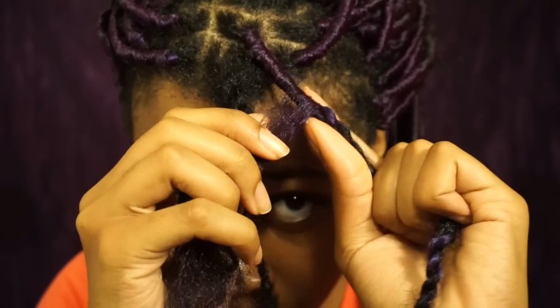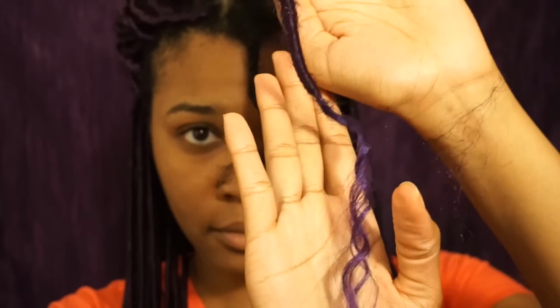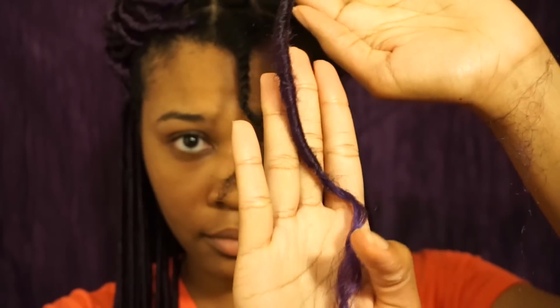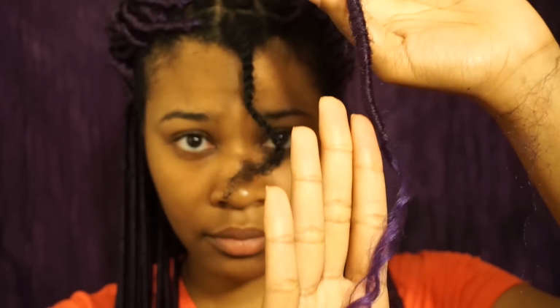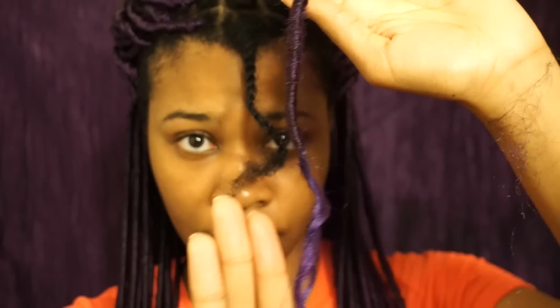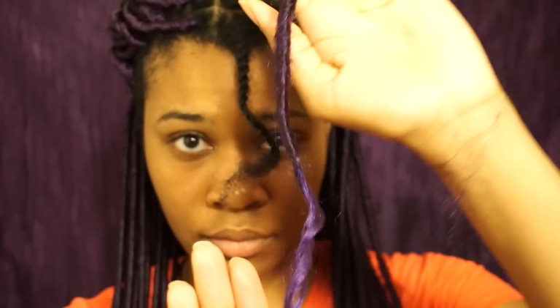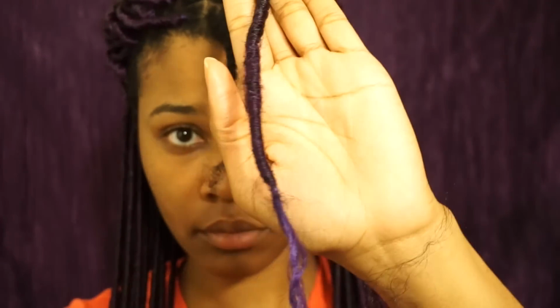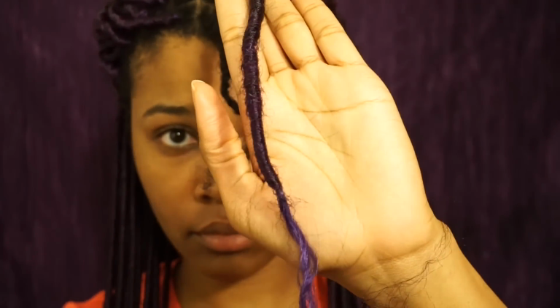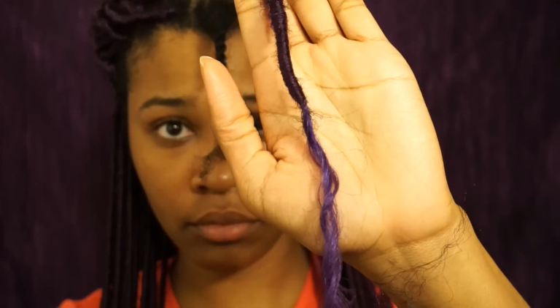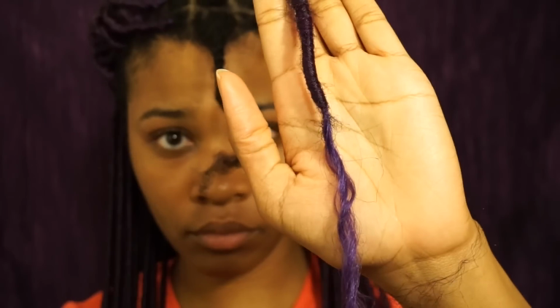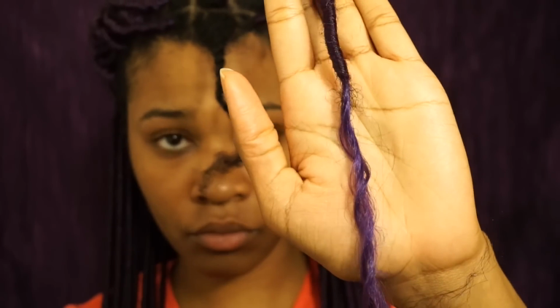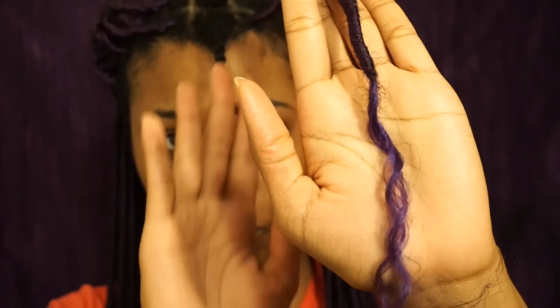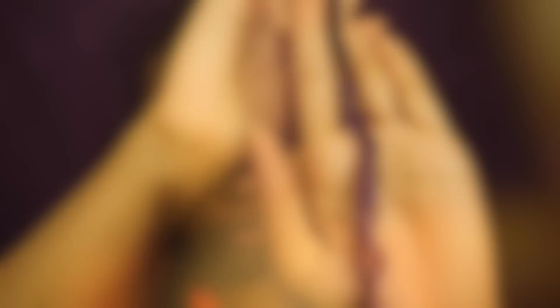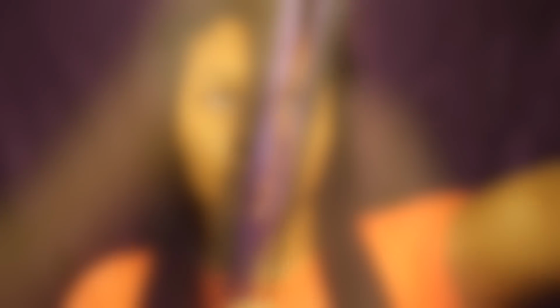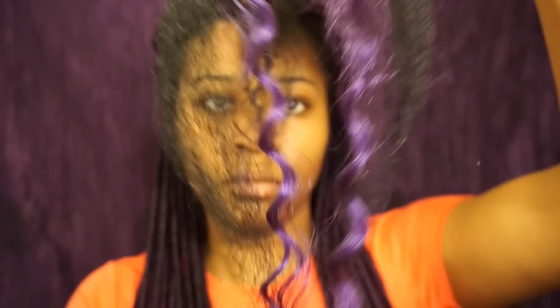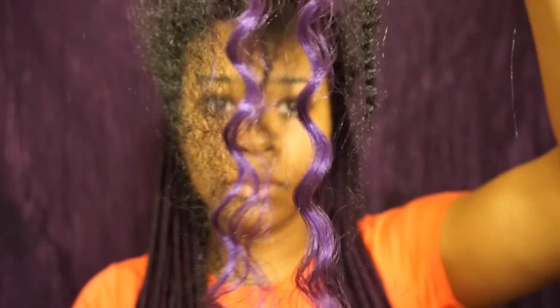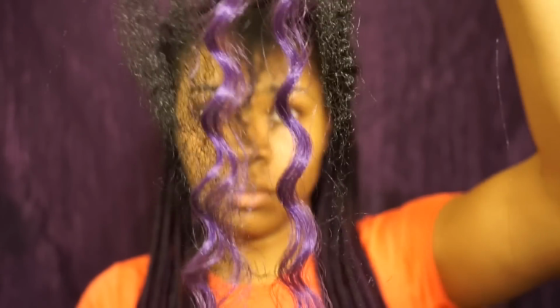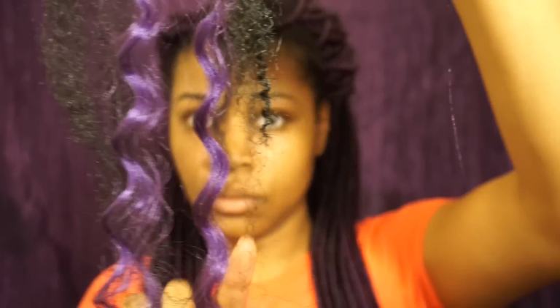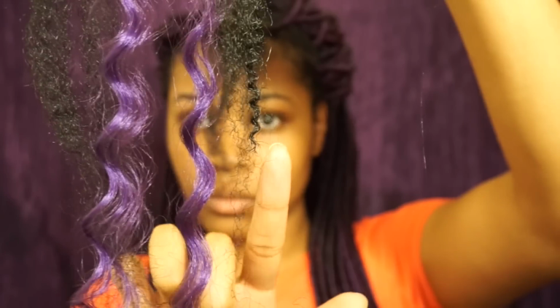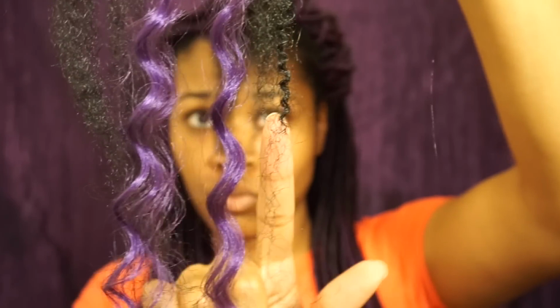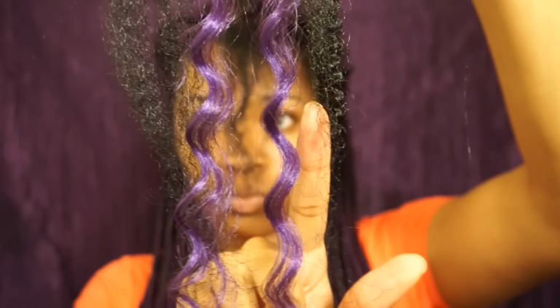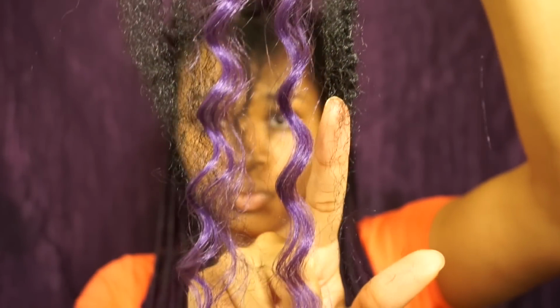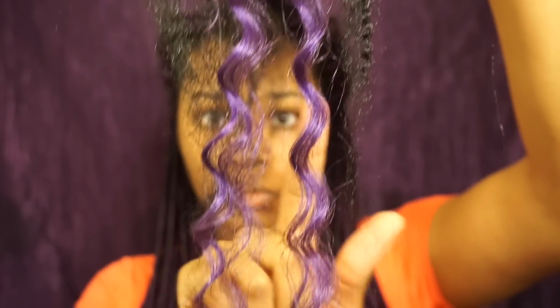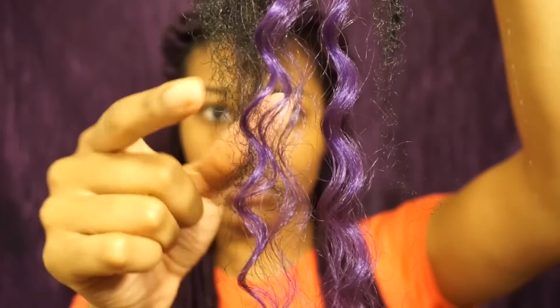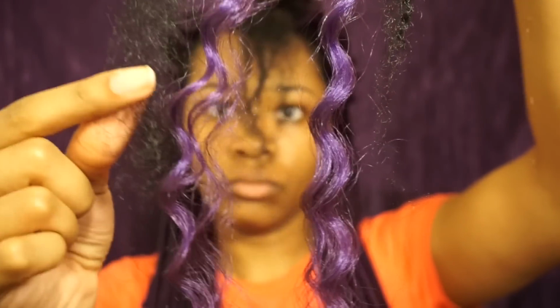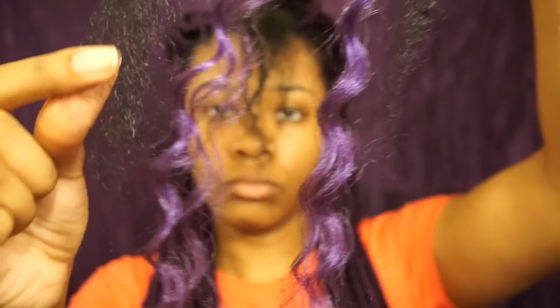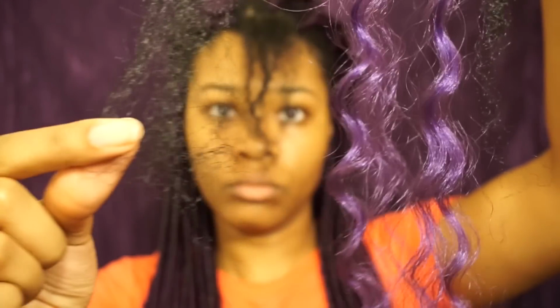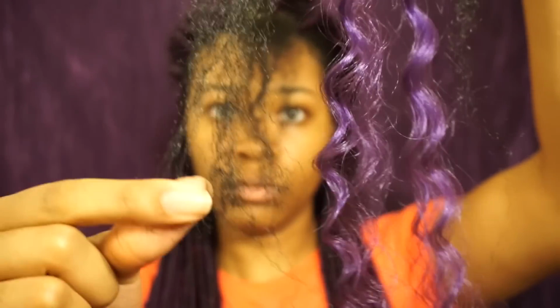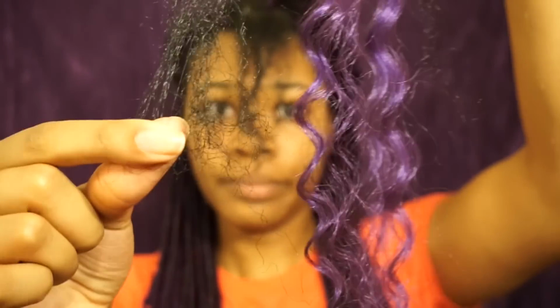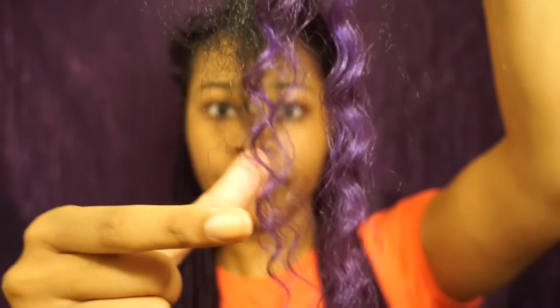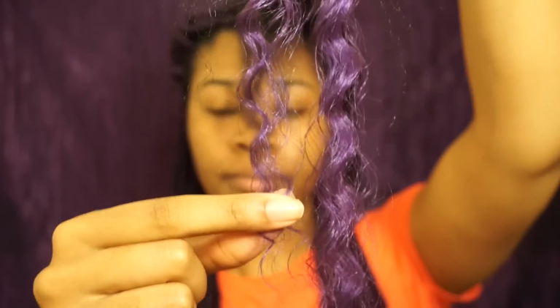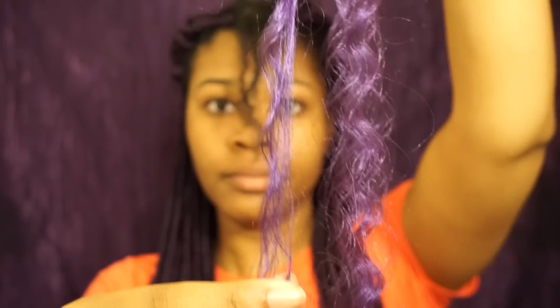I'll show you guys how I seal it in this last lock. When I mention staggering the hair, that means that the four ends are at four different parts.